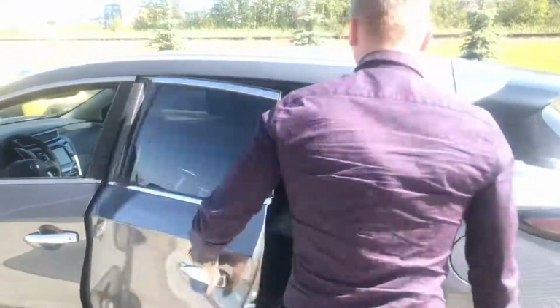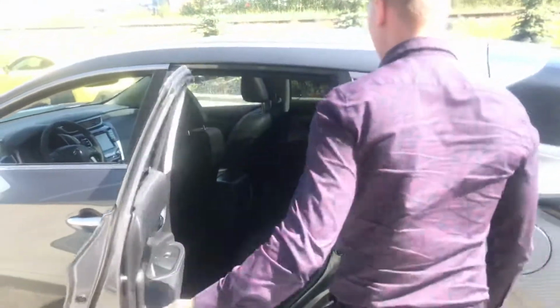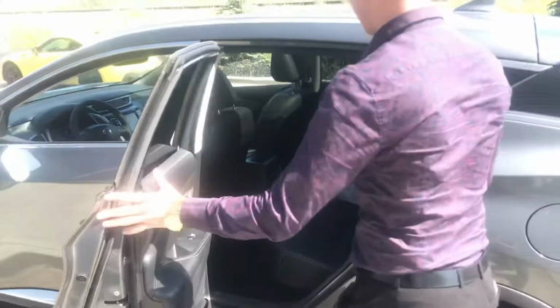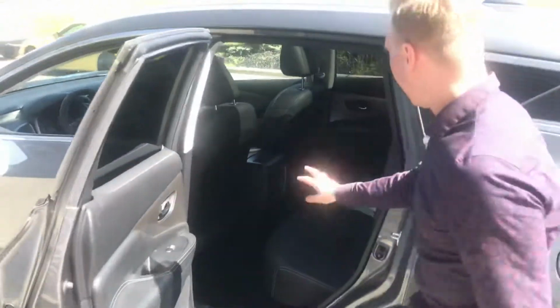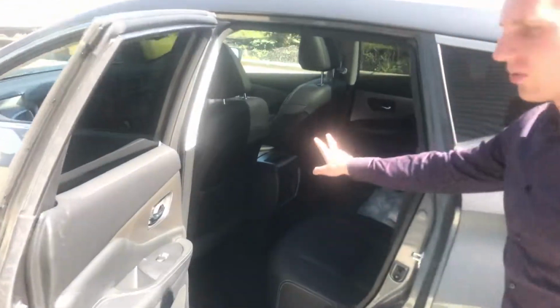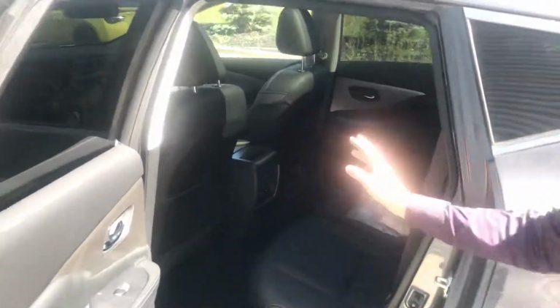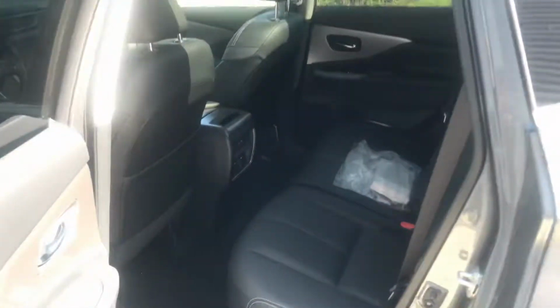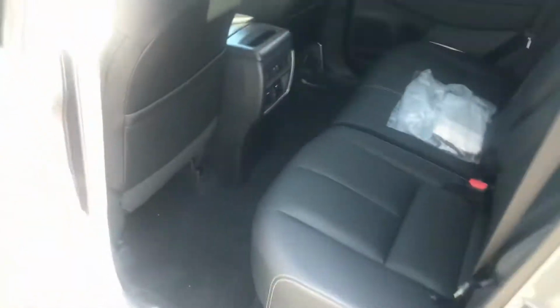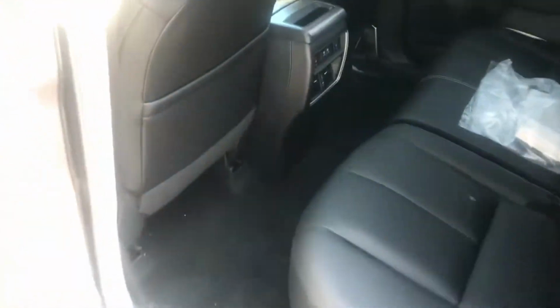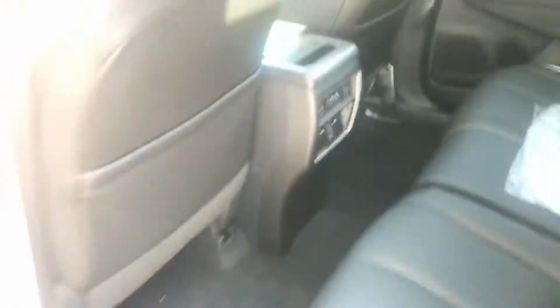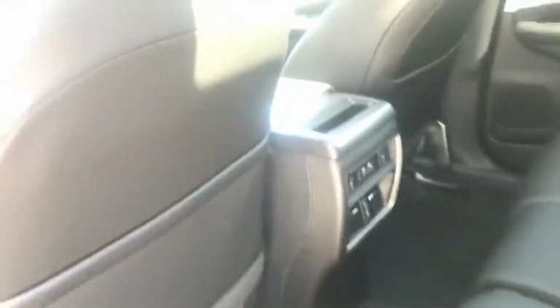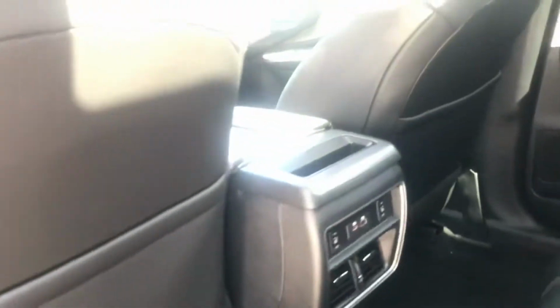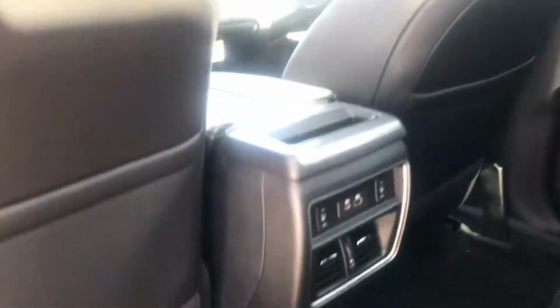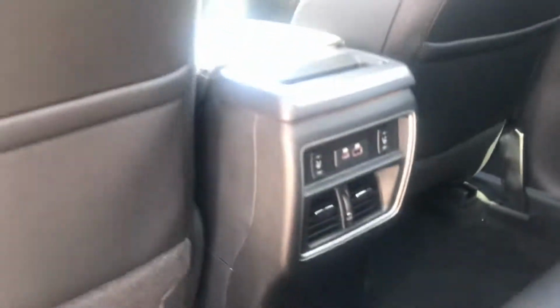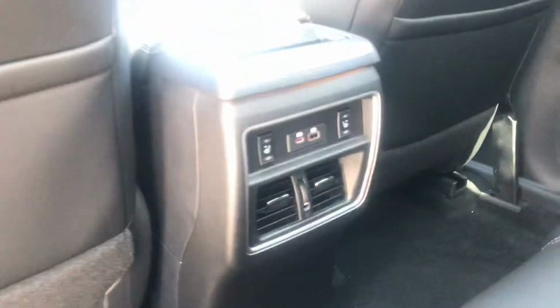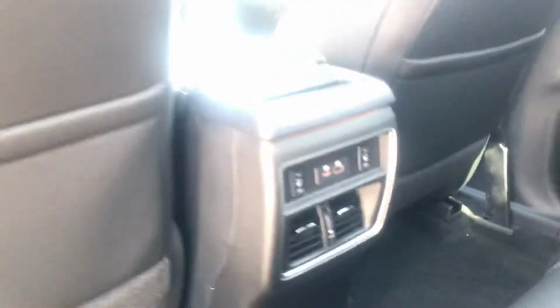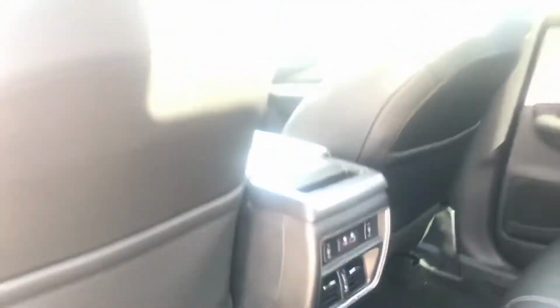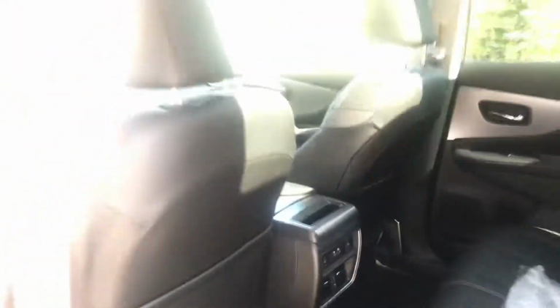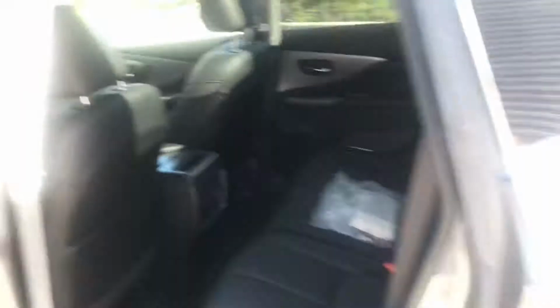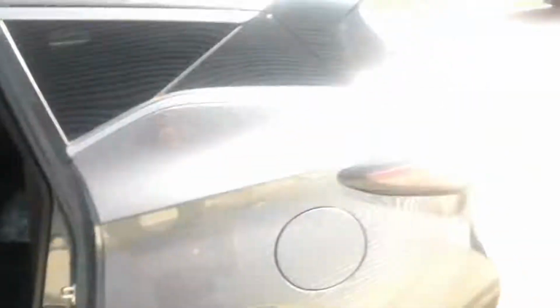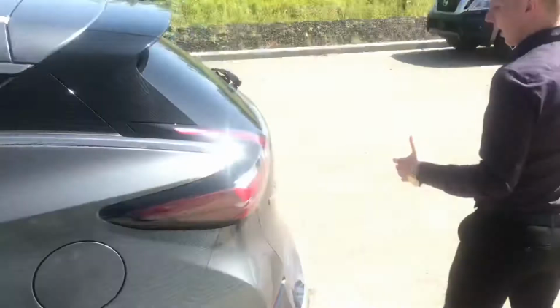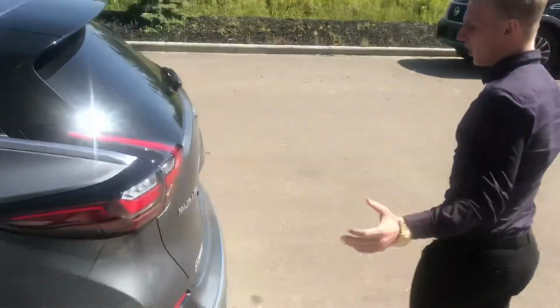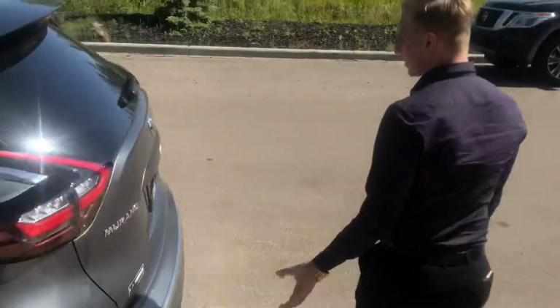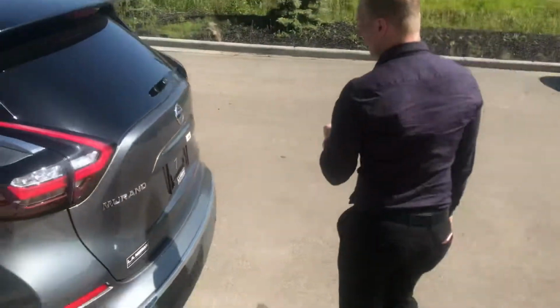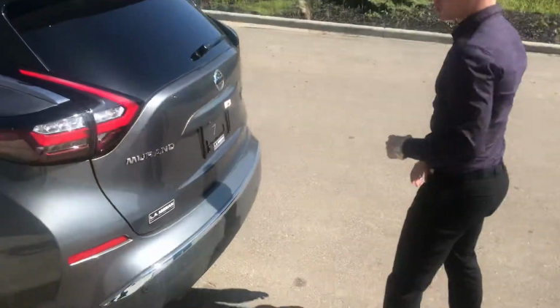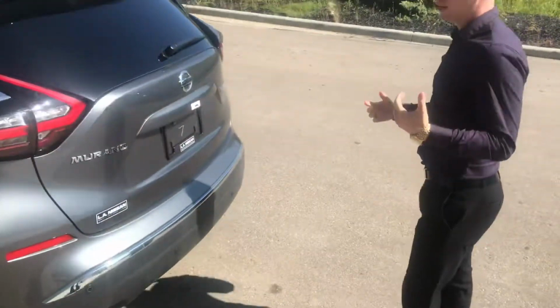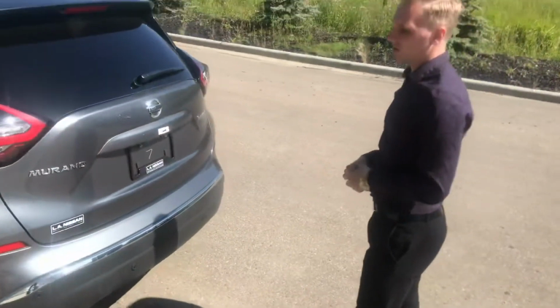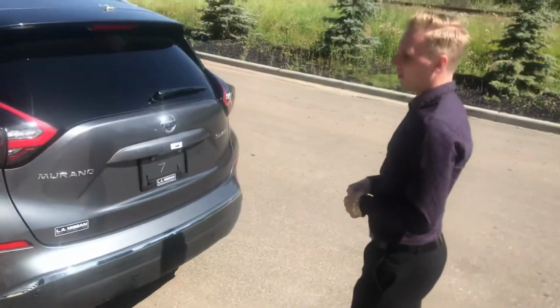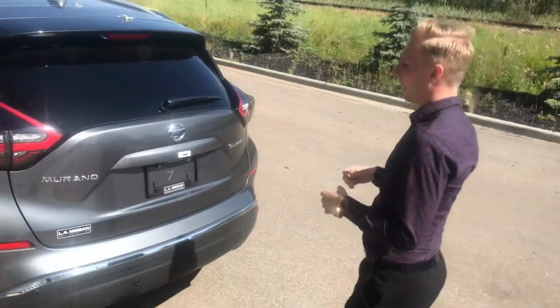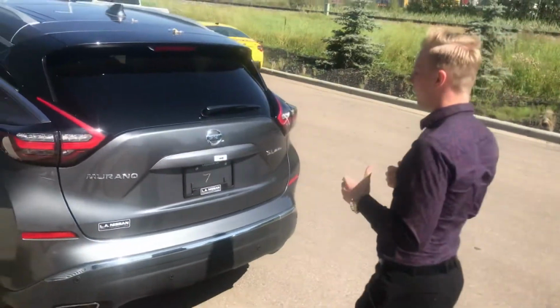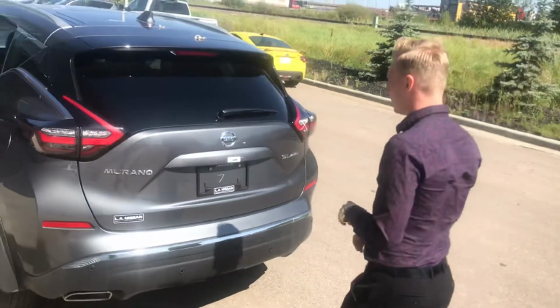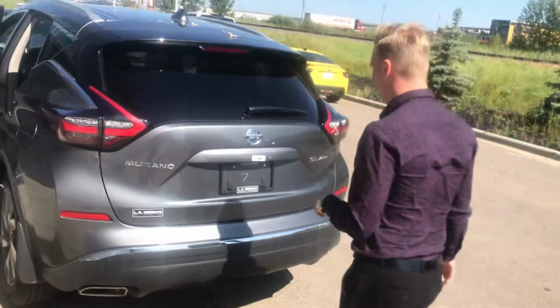Coming onto the back seat here, it does have those rear heated seats and USB ports in the back of this one as well. Onto the very back, you're going to have the rear proximity sensors which work in conjunction with that backup camera and that 360 camera.